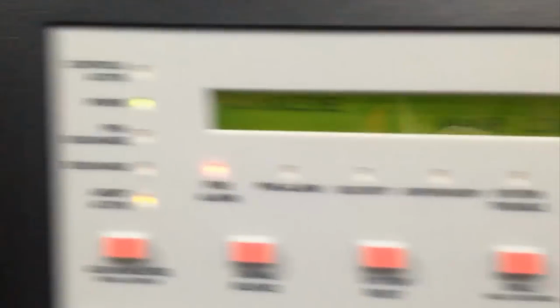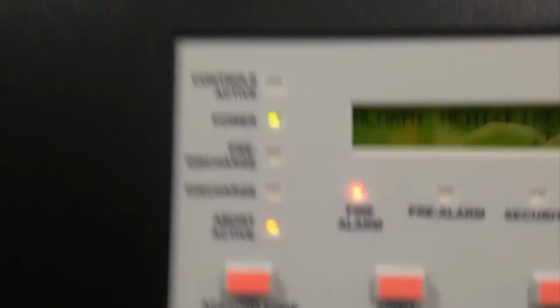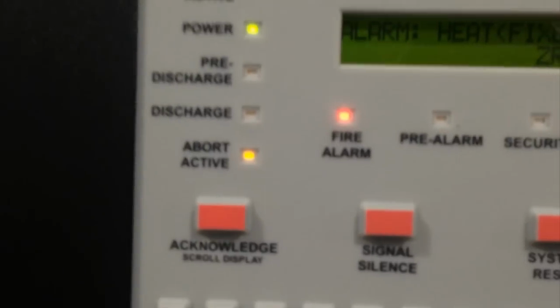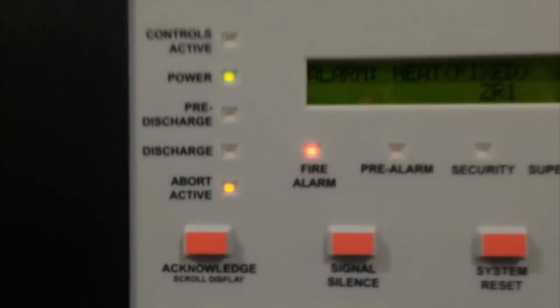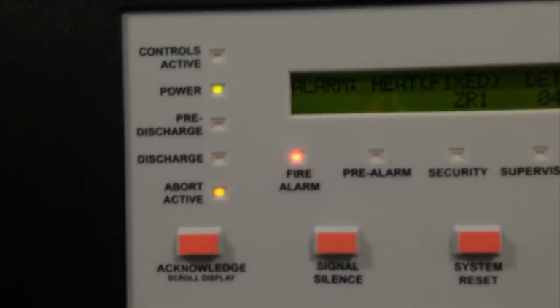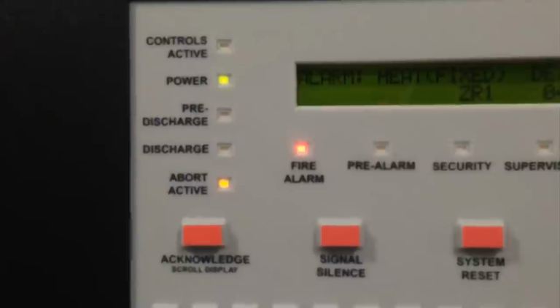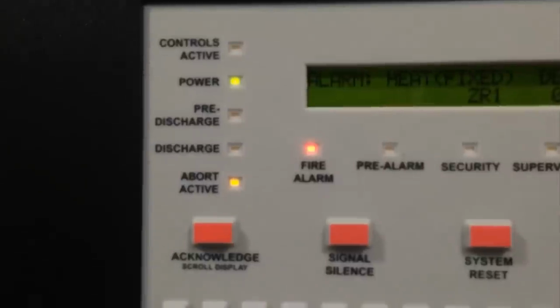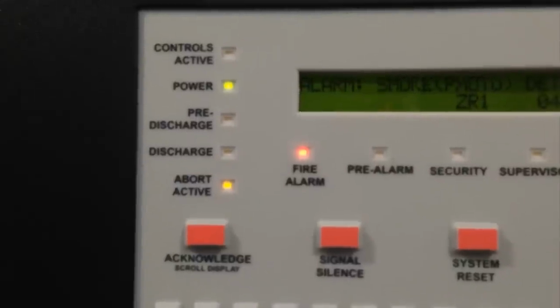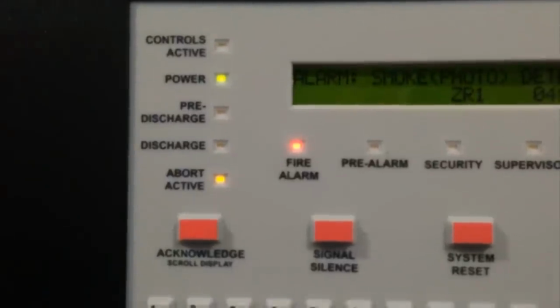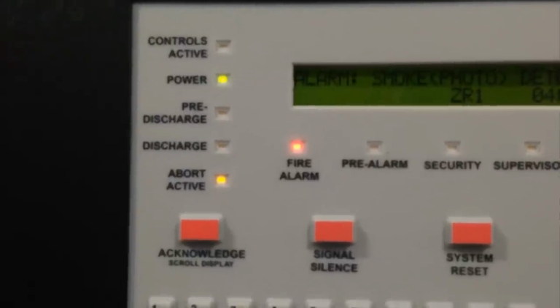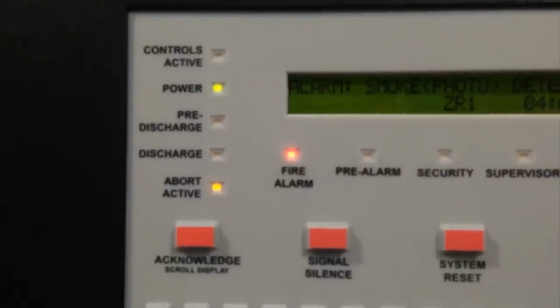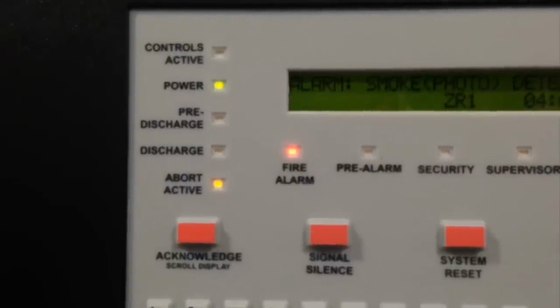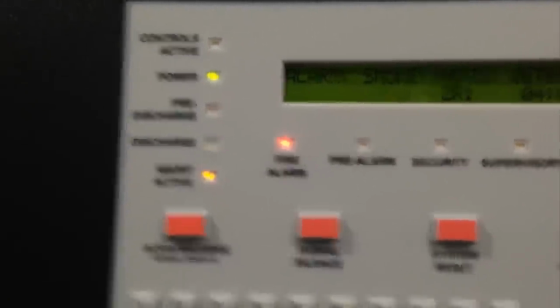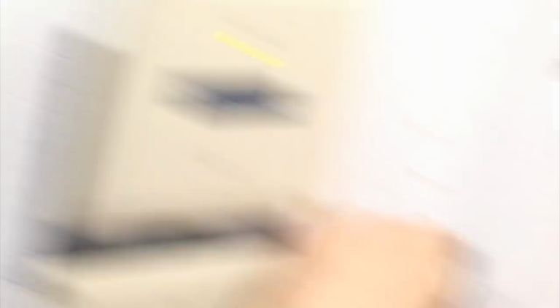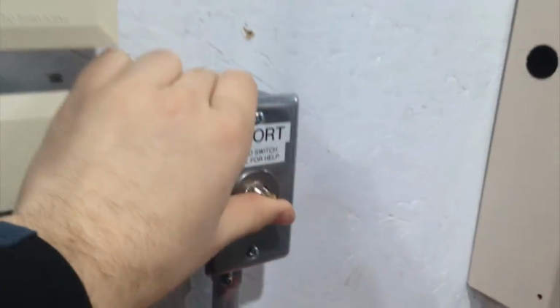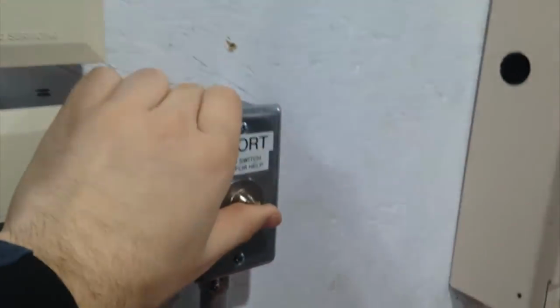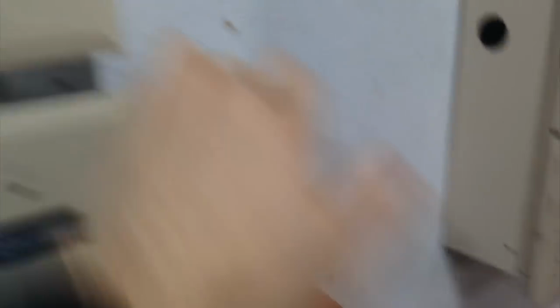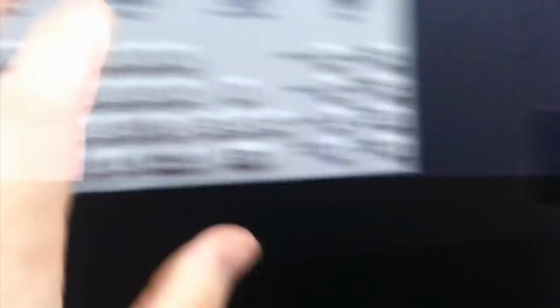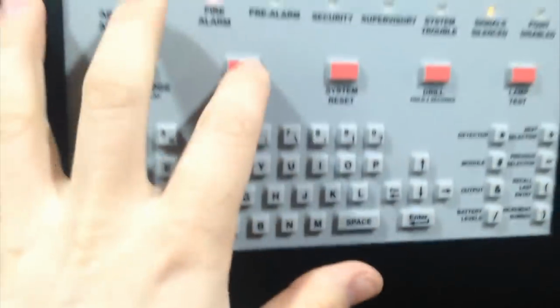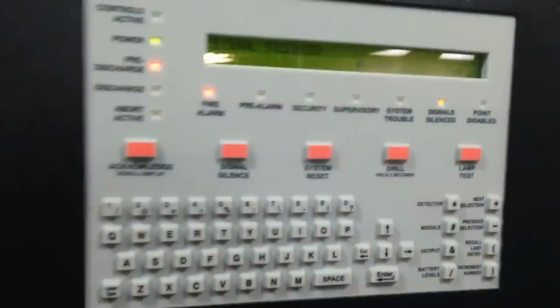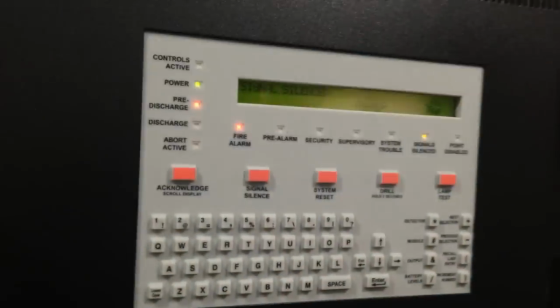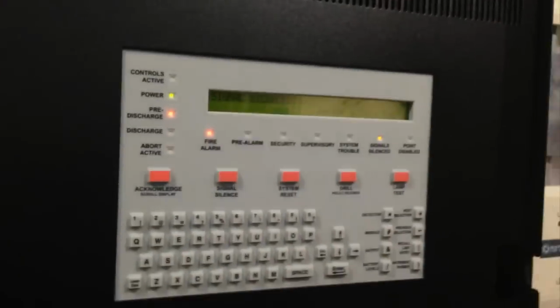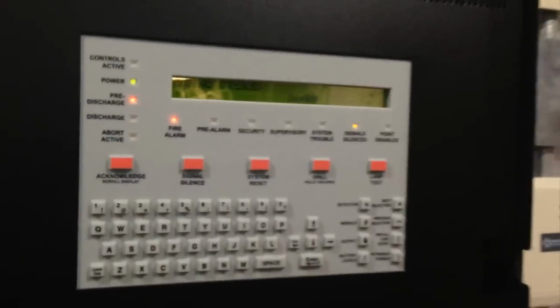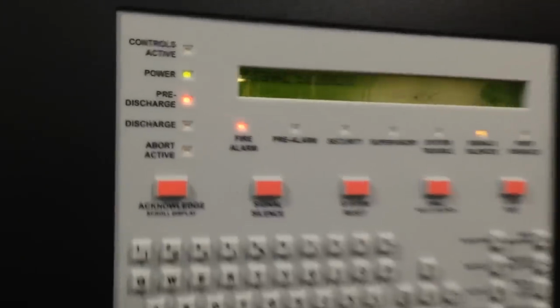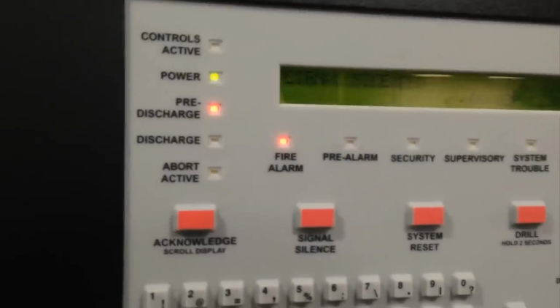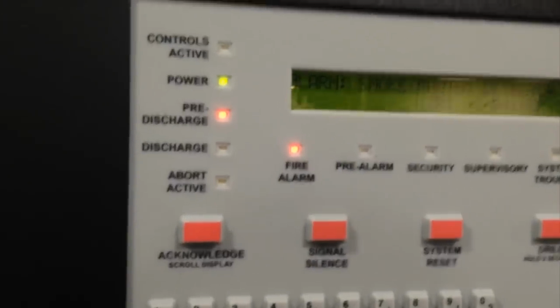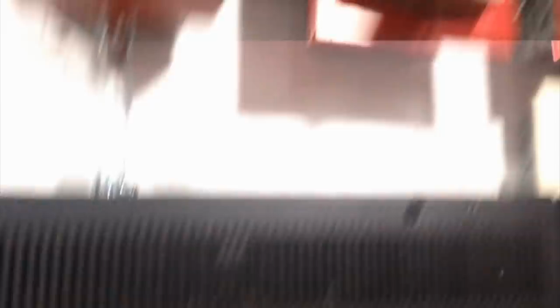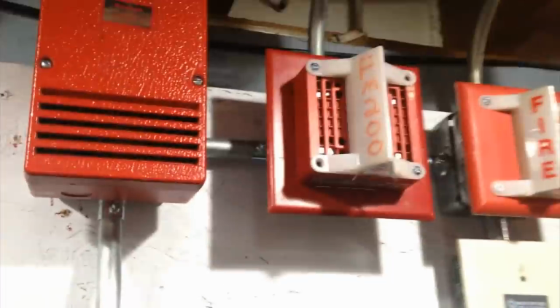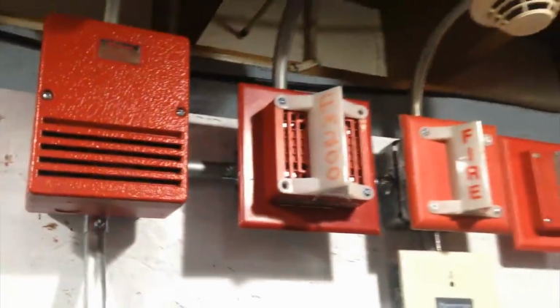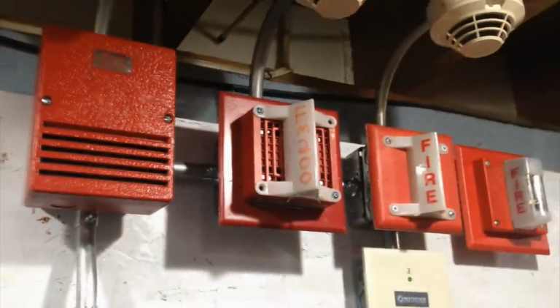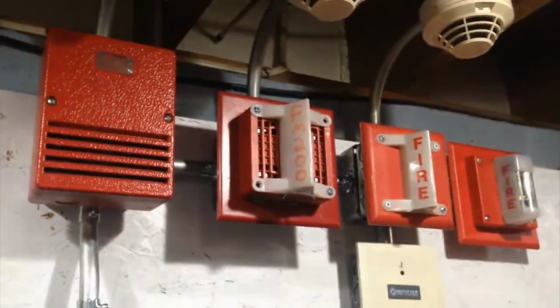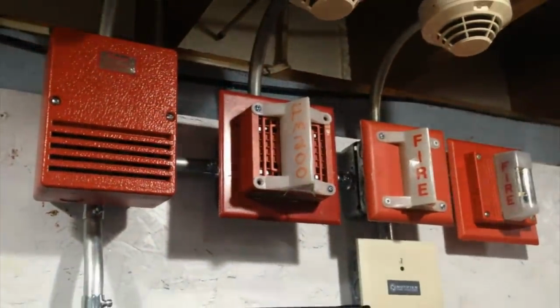There you go, I hit the abort. As you can see, abort is active. And when I release that, it will restart the countdown. It's back in pre-discharge — it will restart the countdown. Now it's counting down.